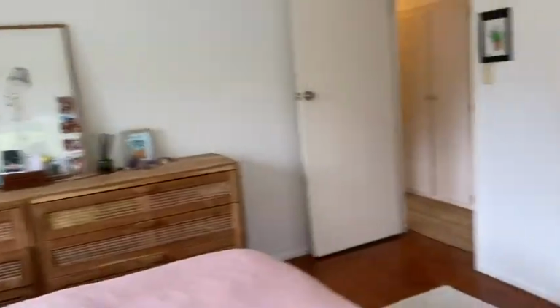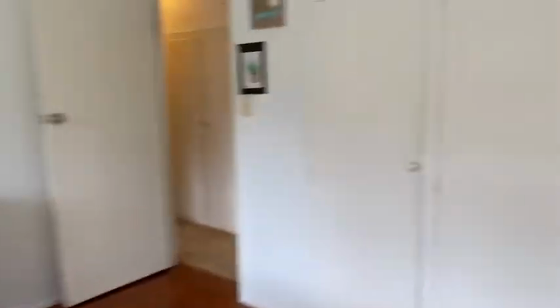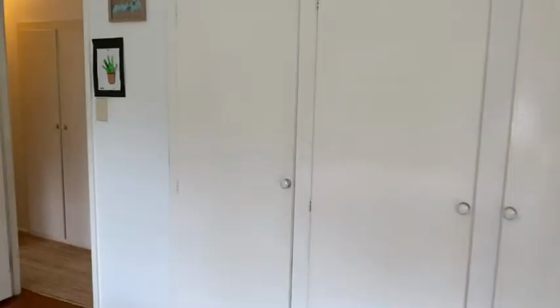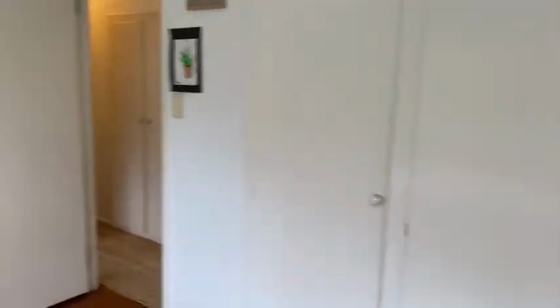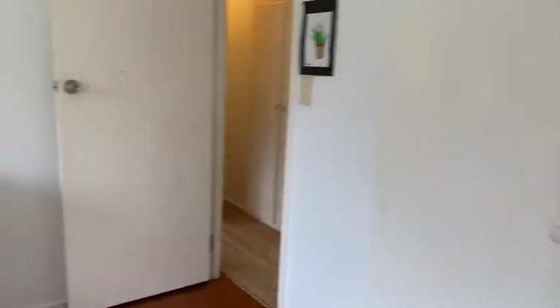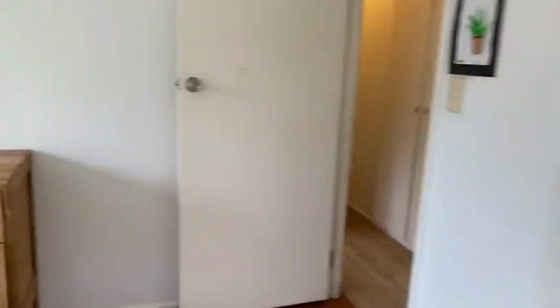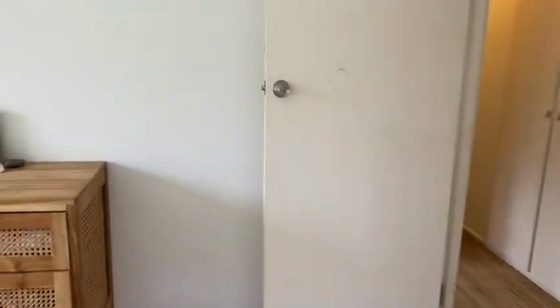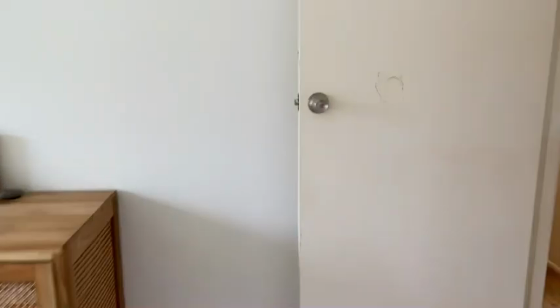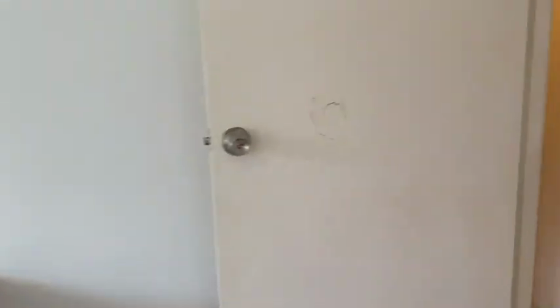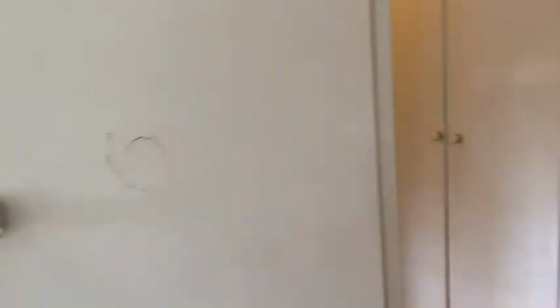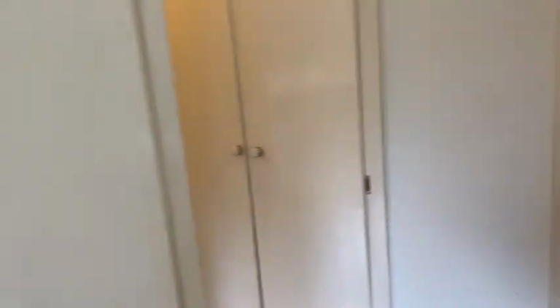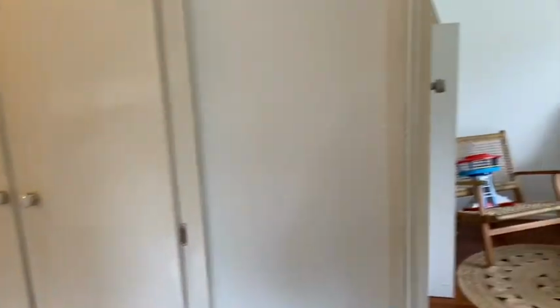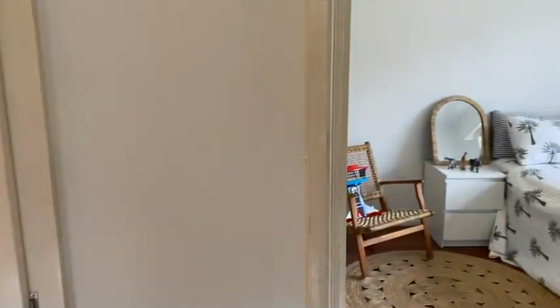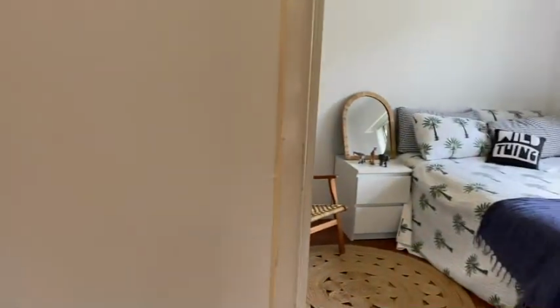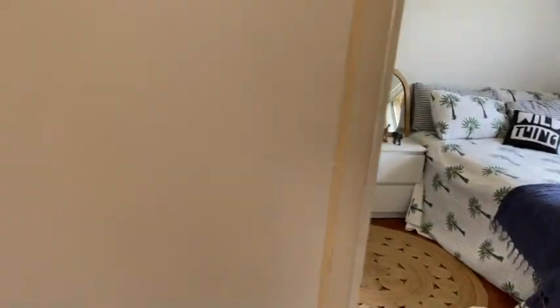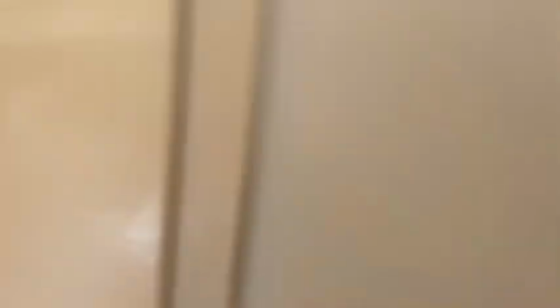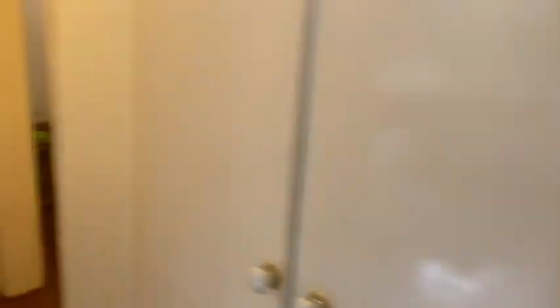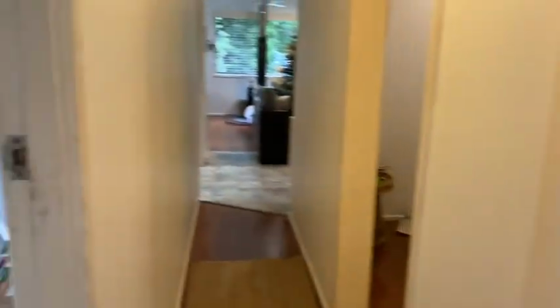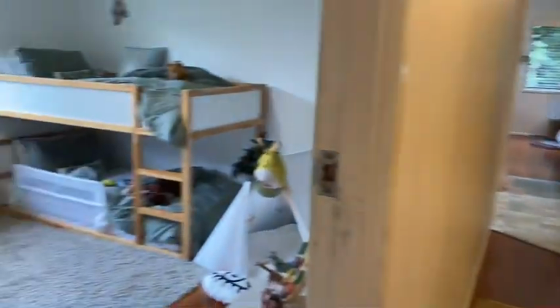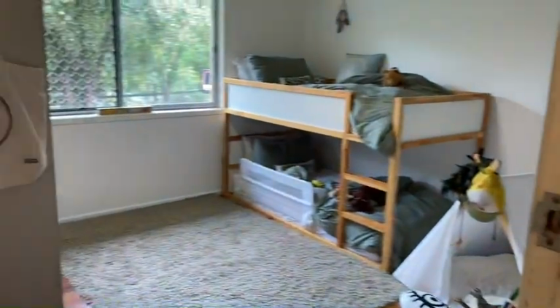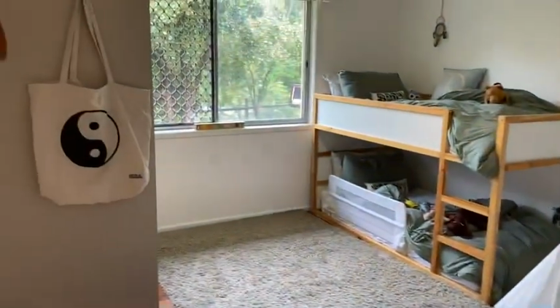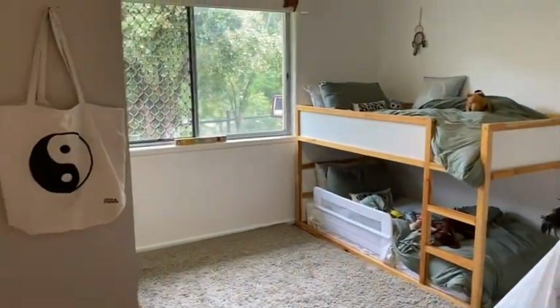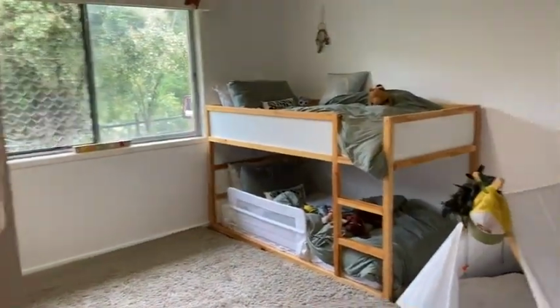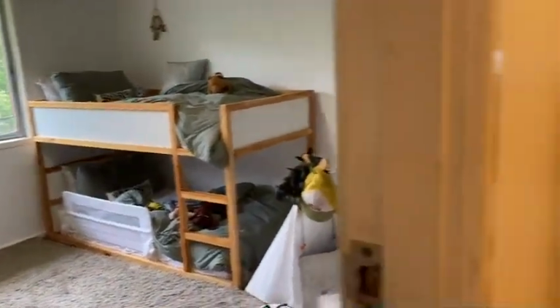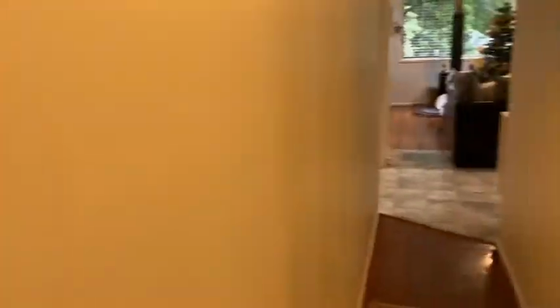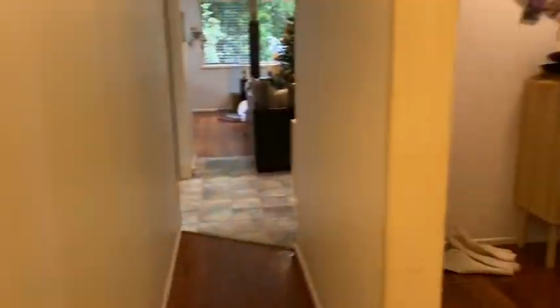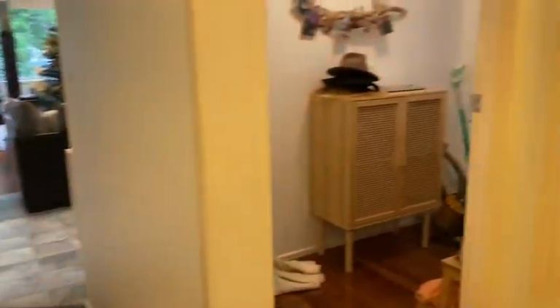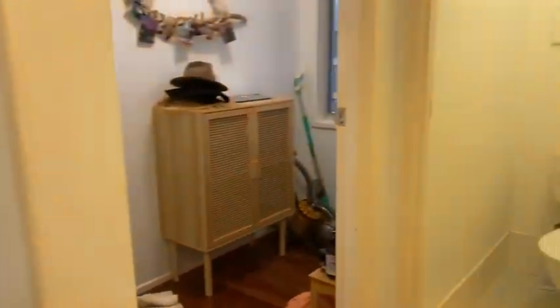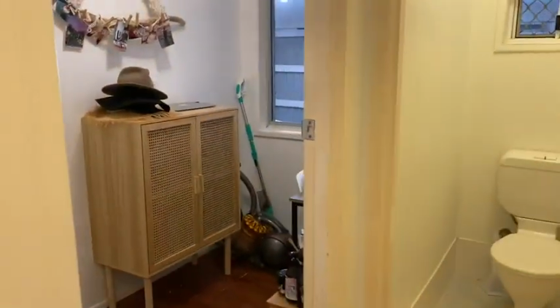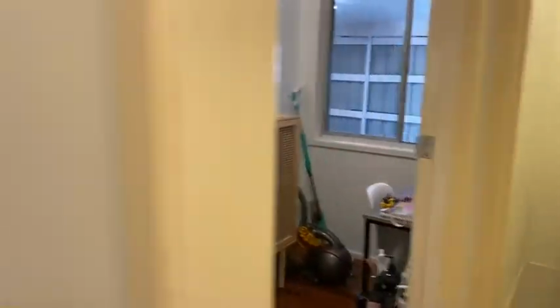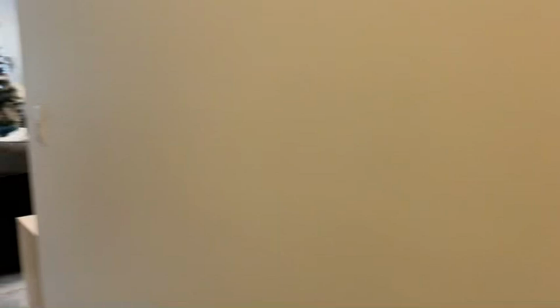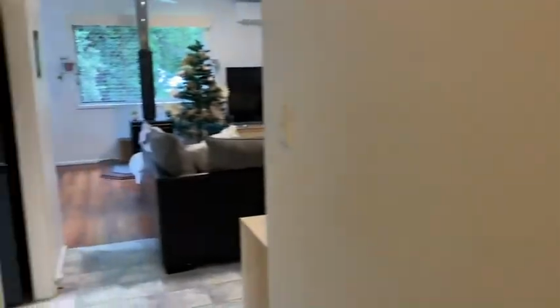We've got the main bedroom, second bedroom, first bedroom — that's three bedrooms. Home office, toilet, shower.